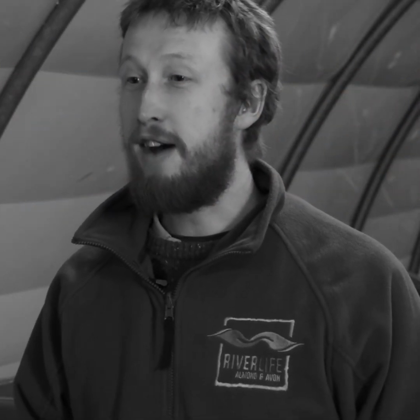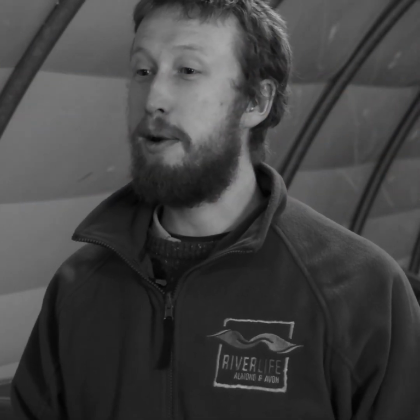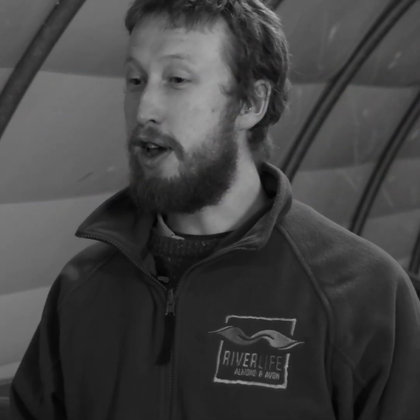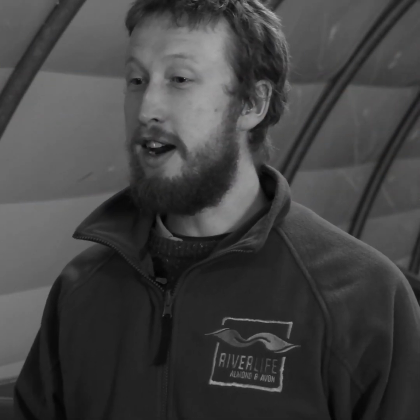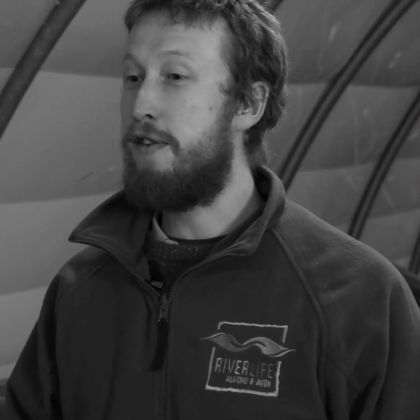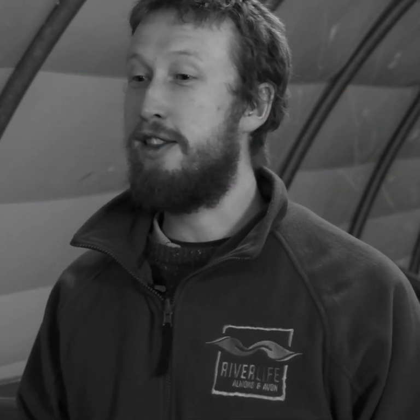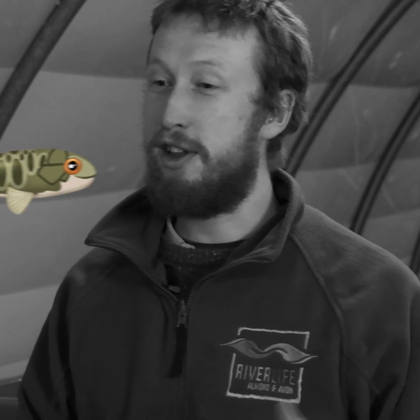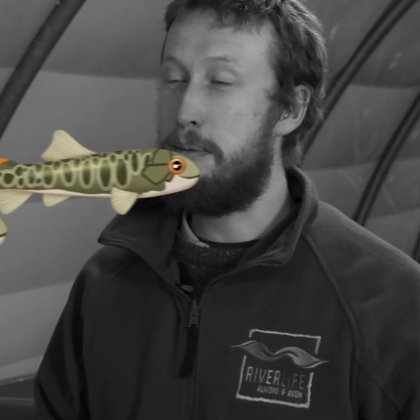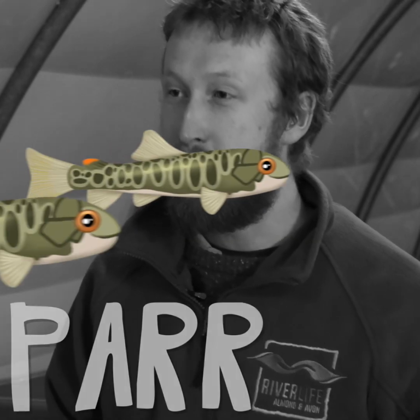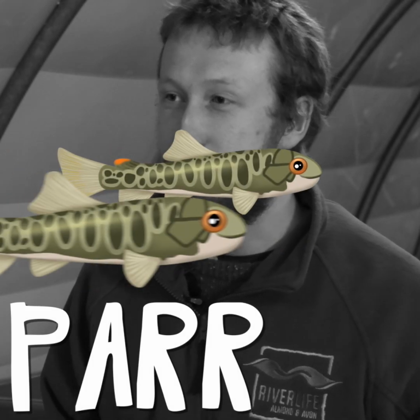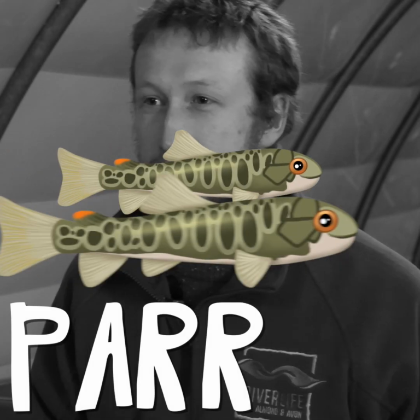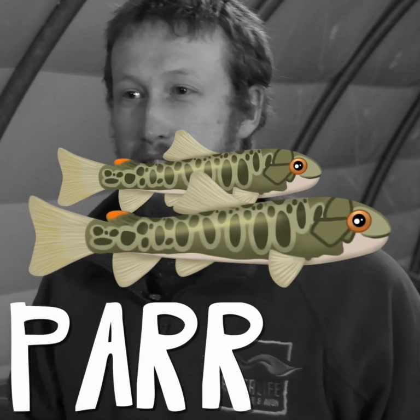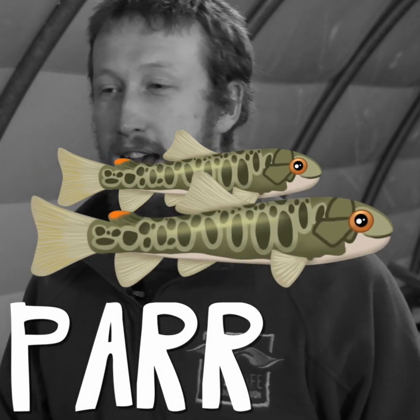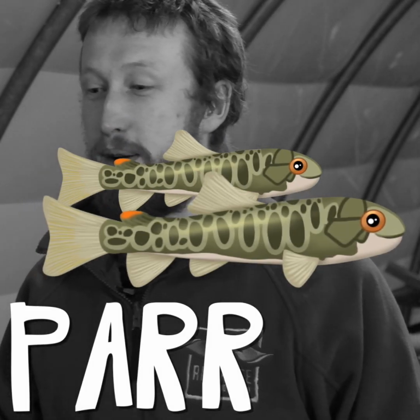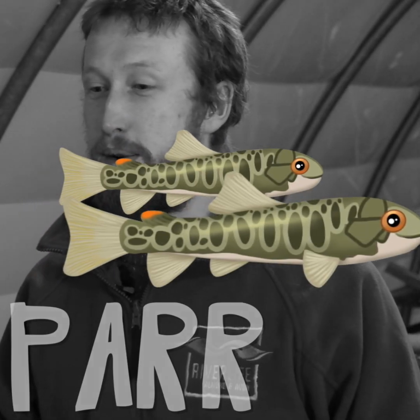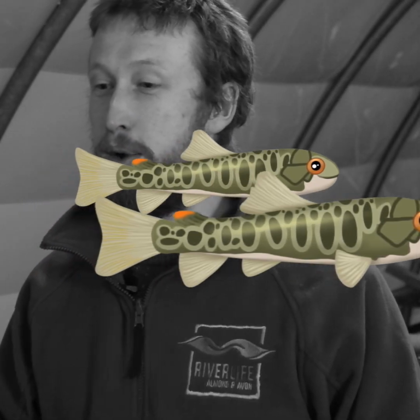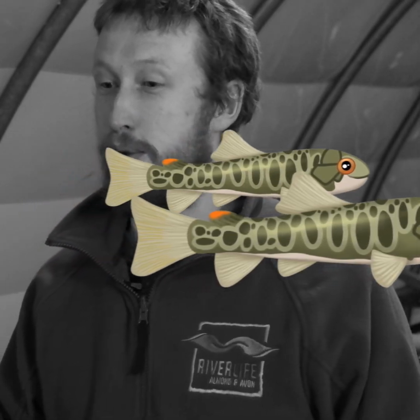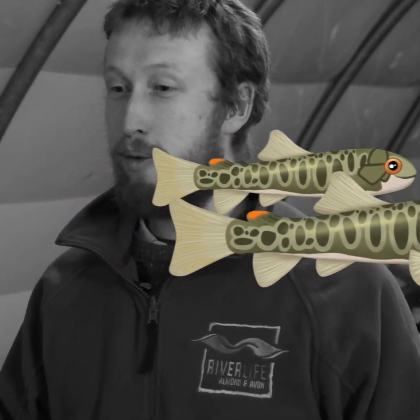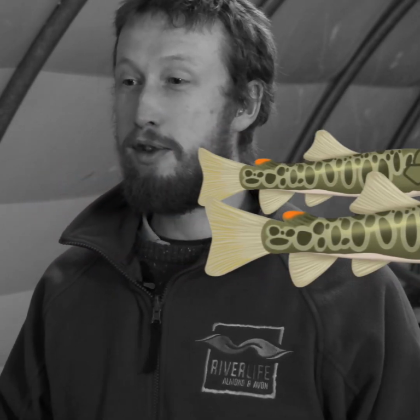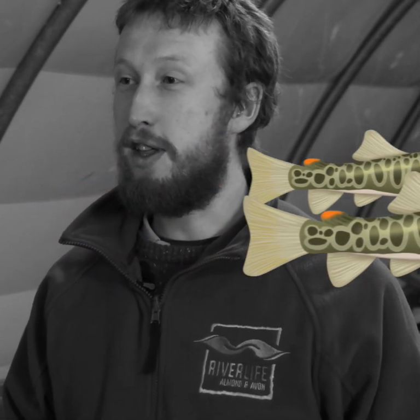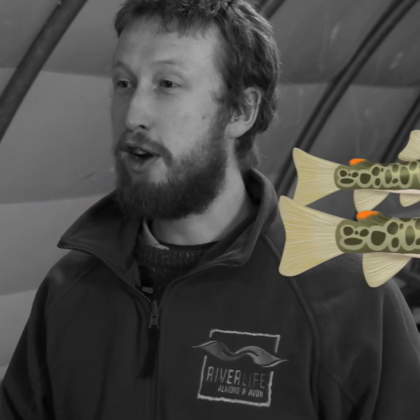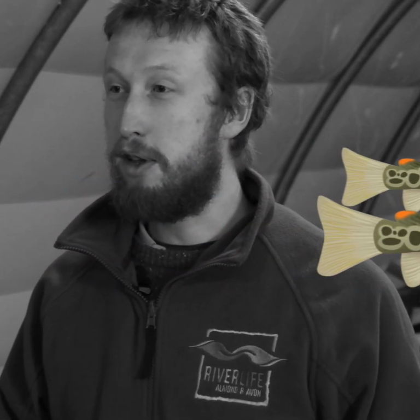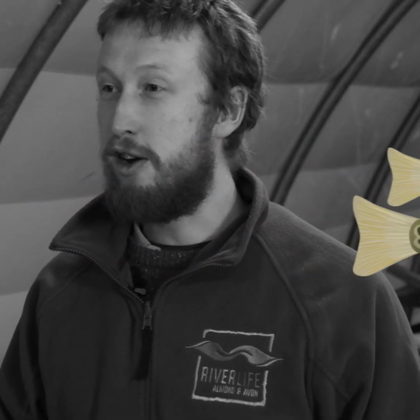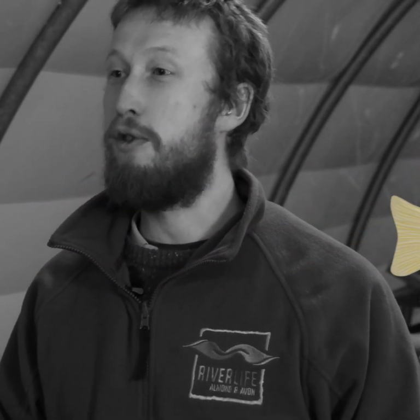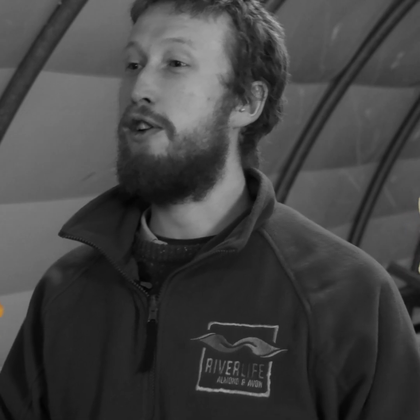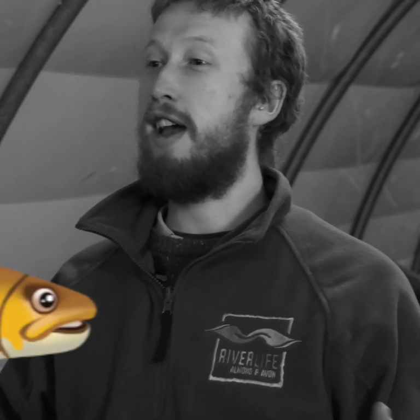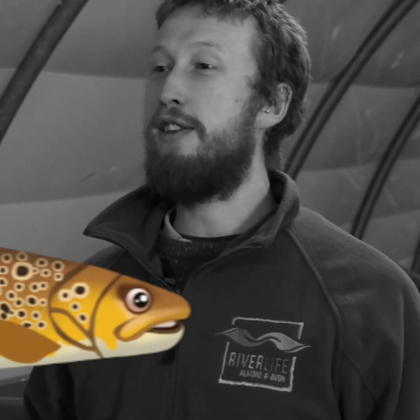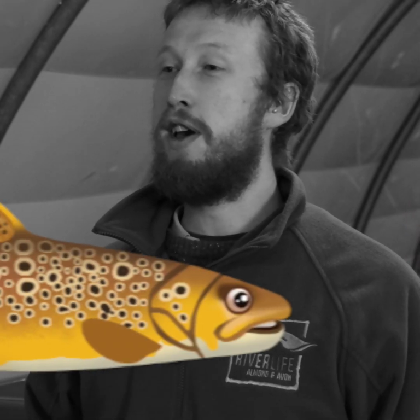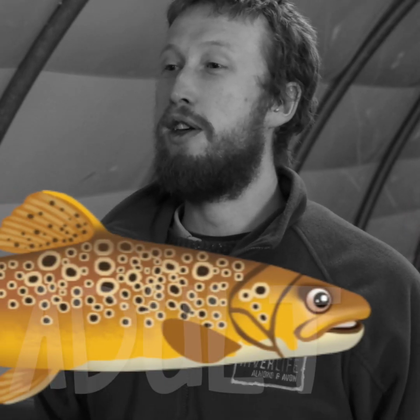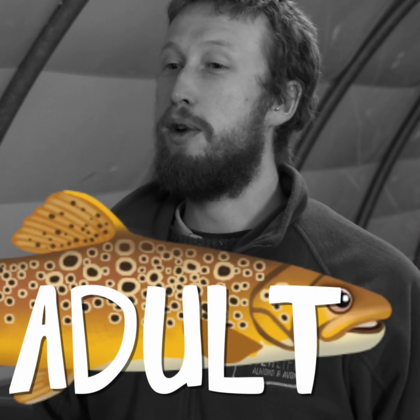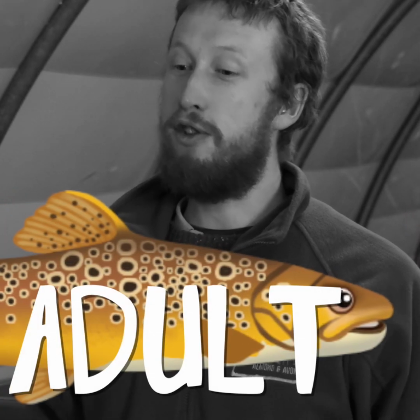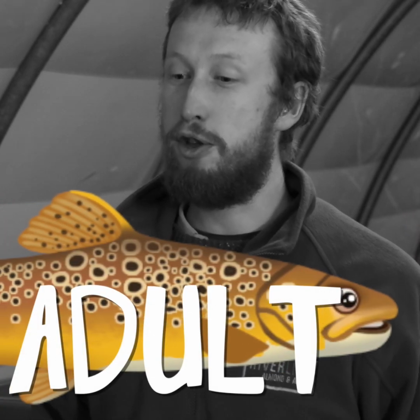After about a year, a fry turns into a parr, which swims and feeds for a couple of years before it turns into an adult fish which can reproduce.